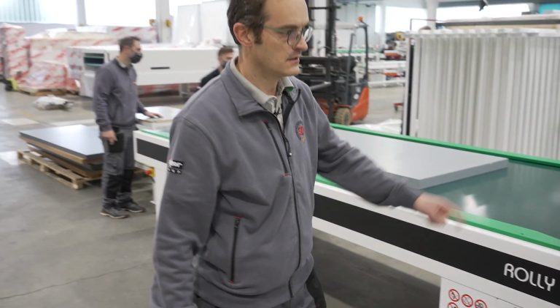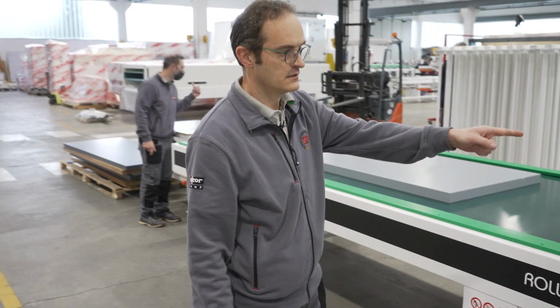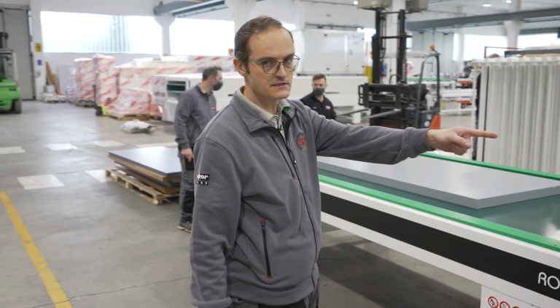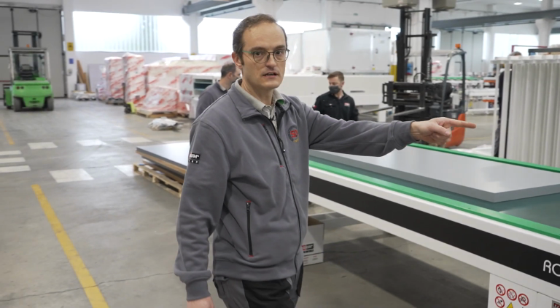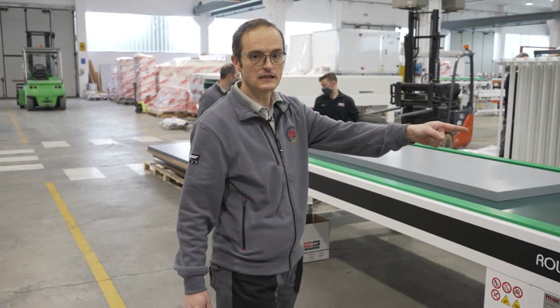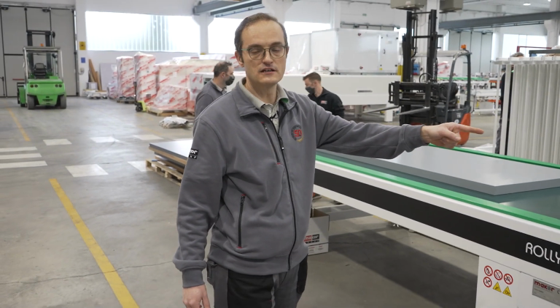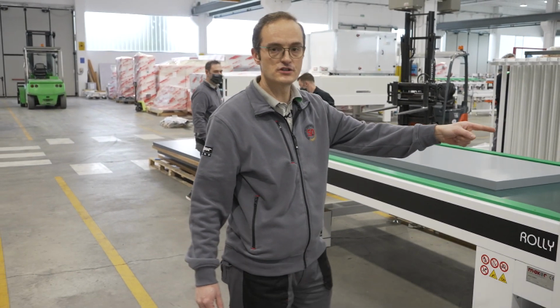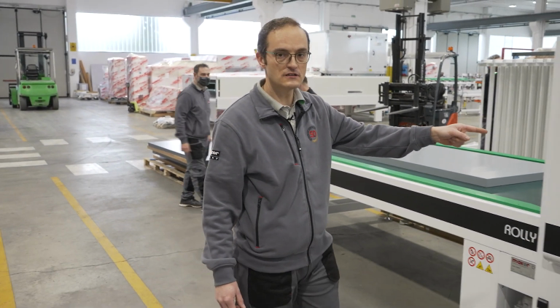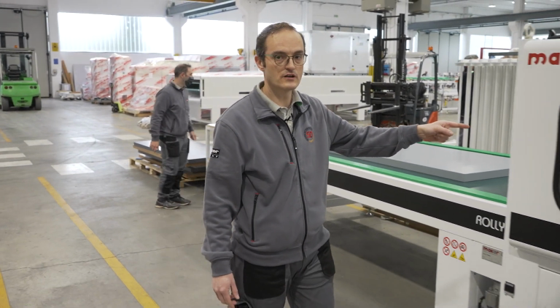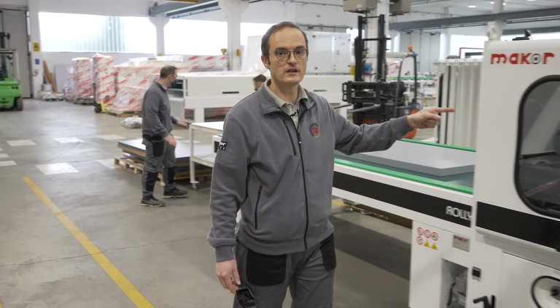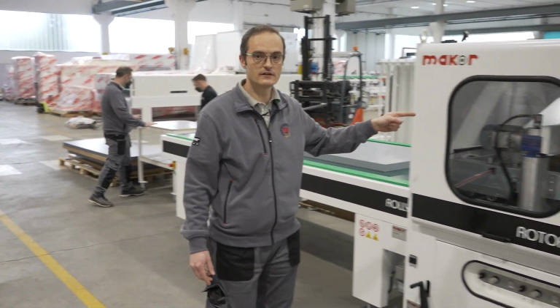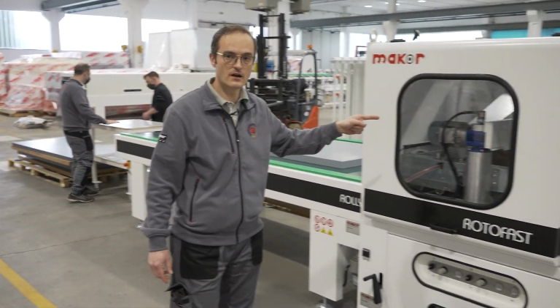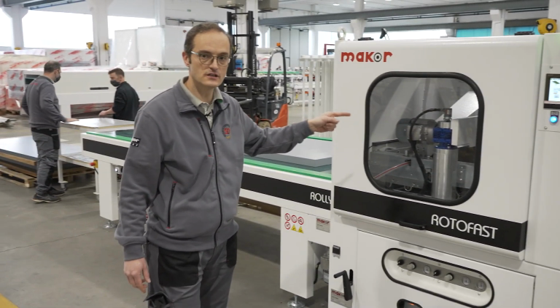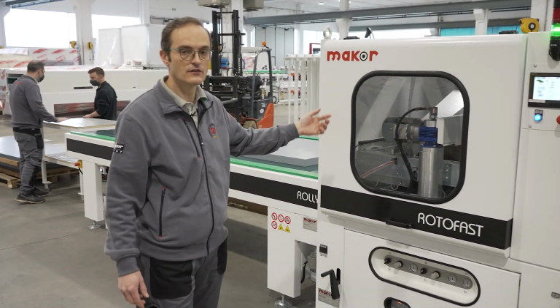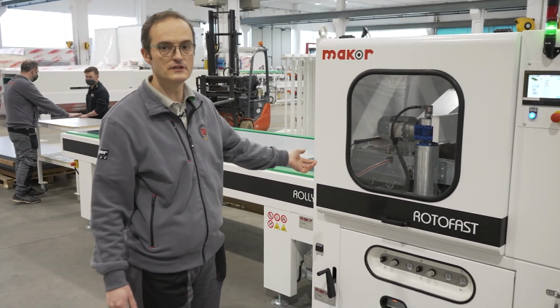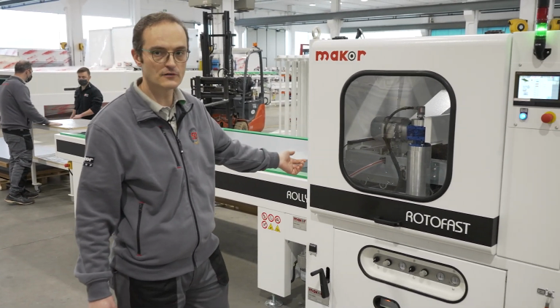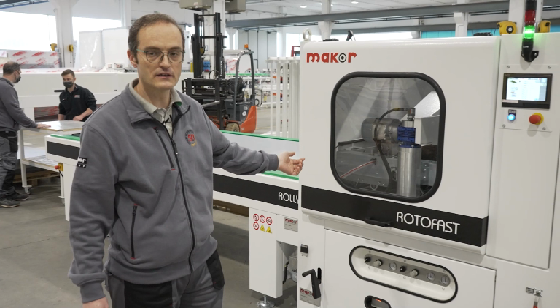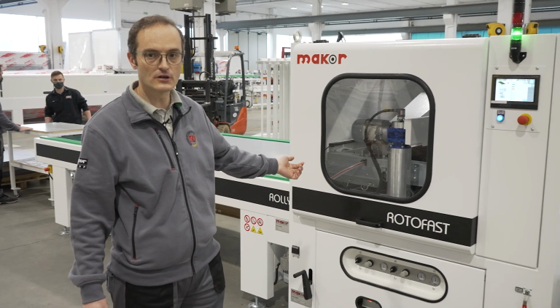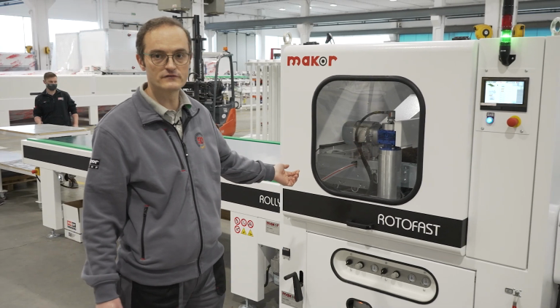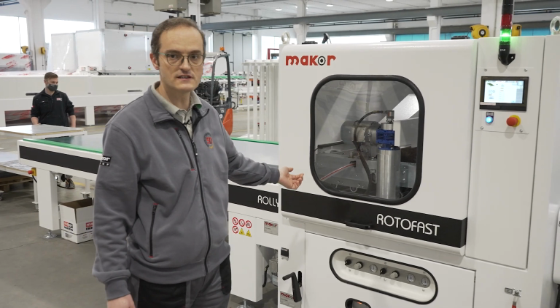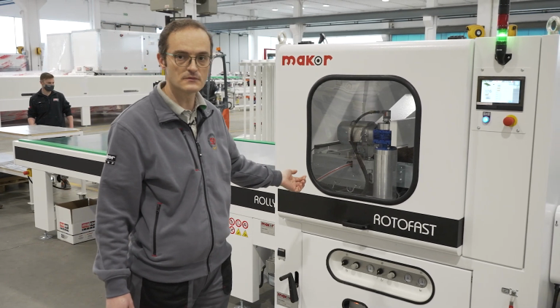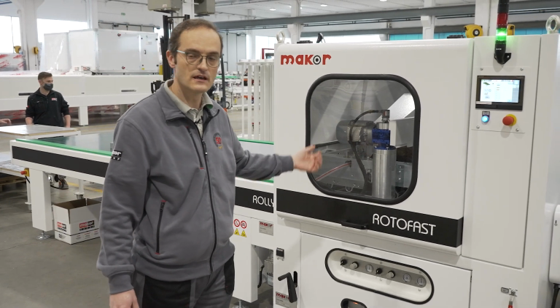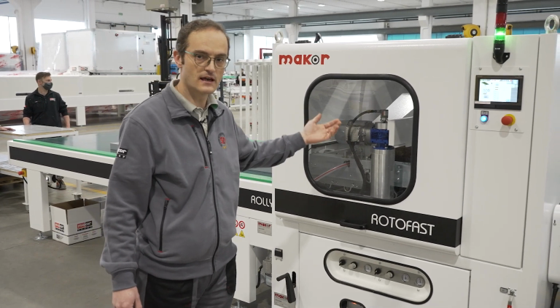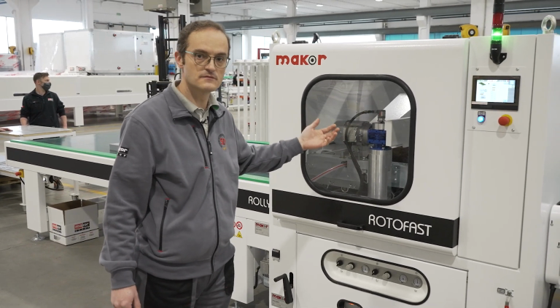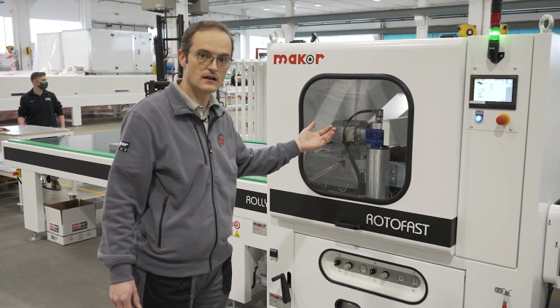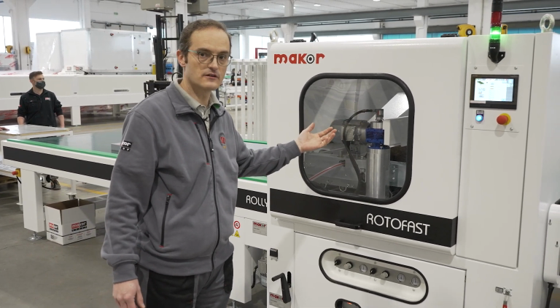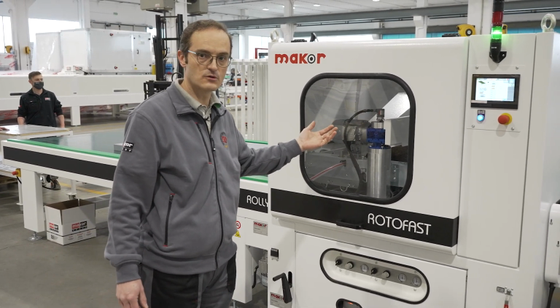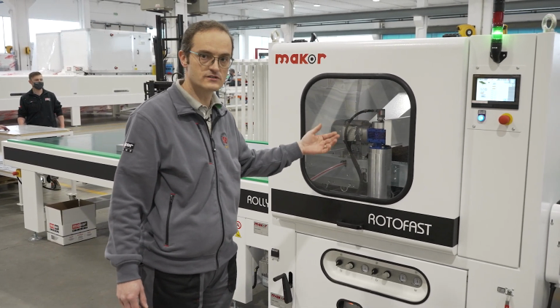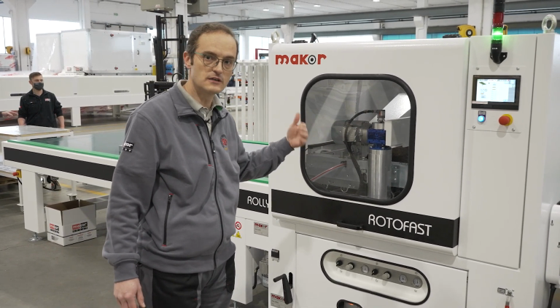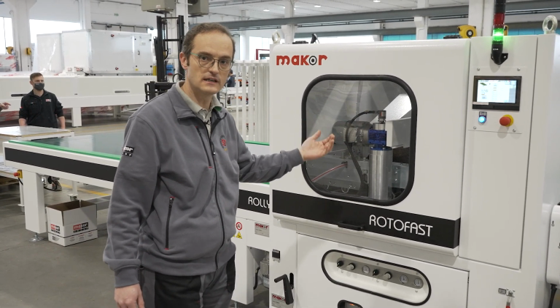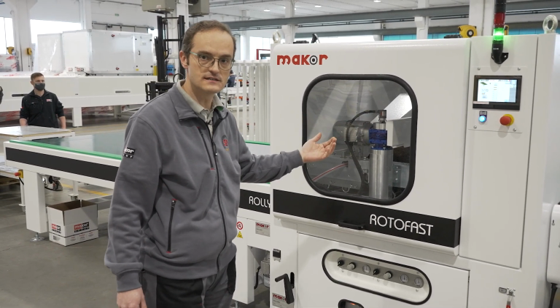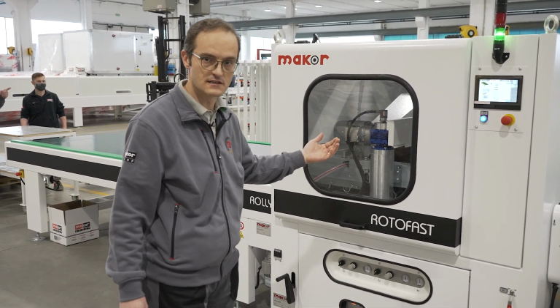This is the cleaning machine where we have the brushing from the top and the bottom of the system, plus an air blower to keep the system clean.